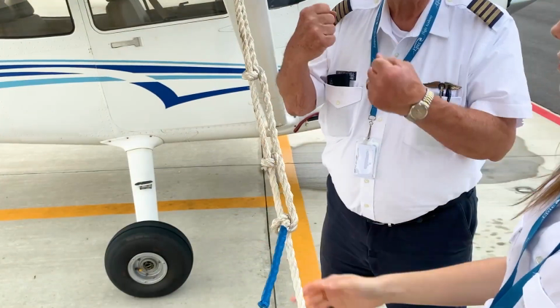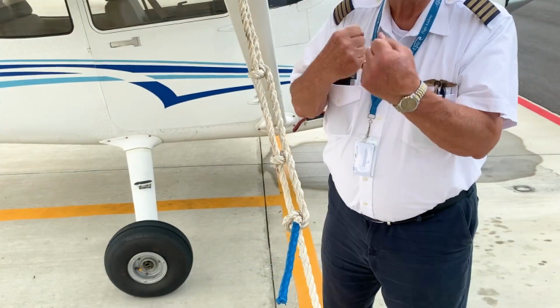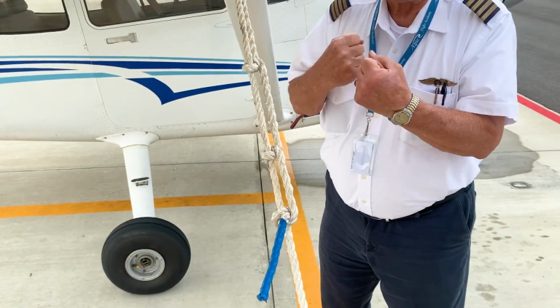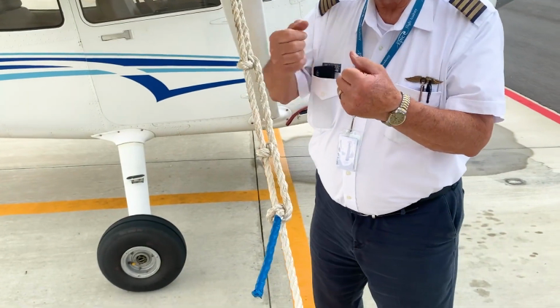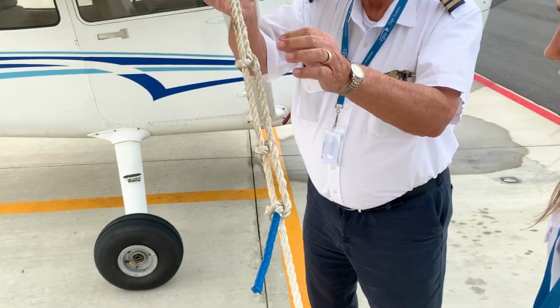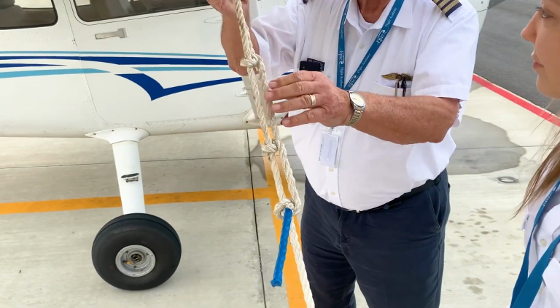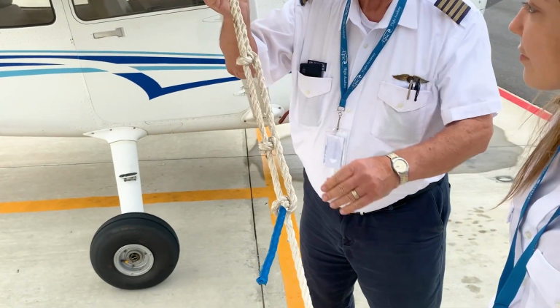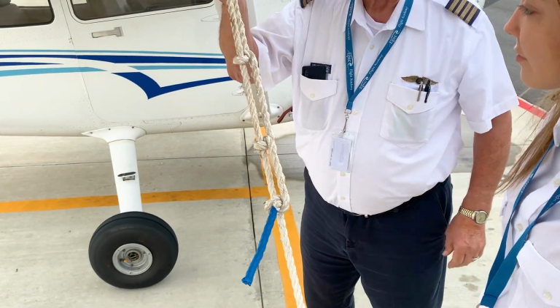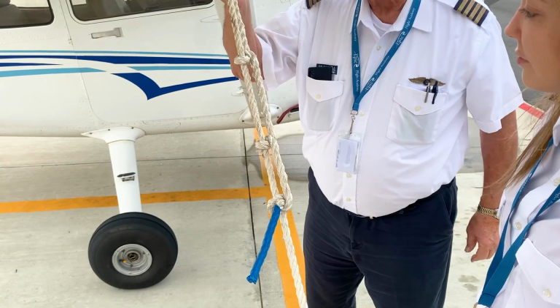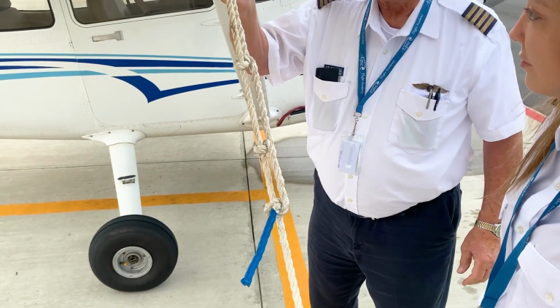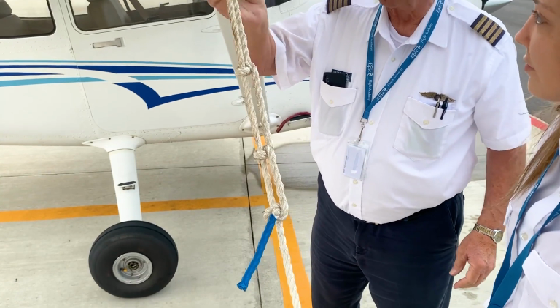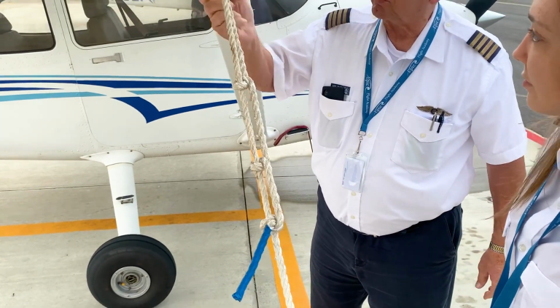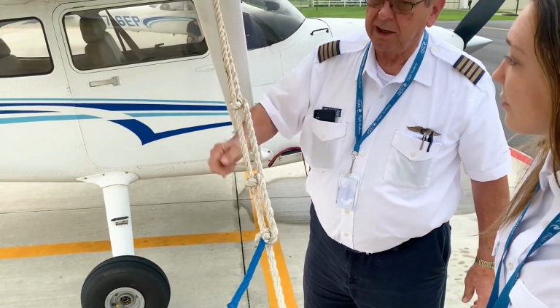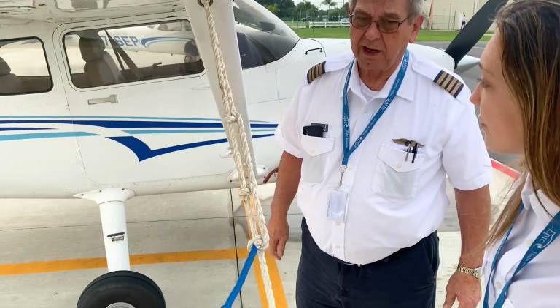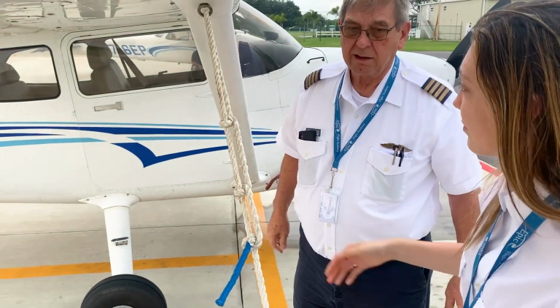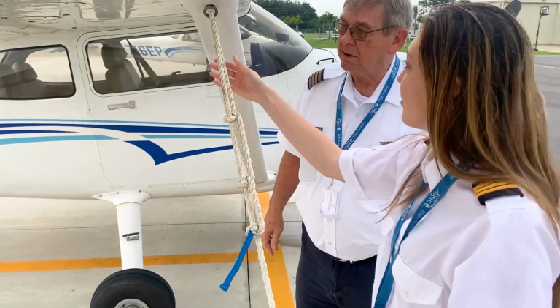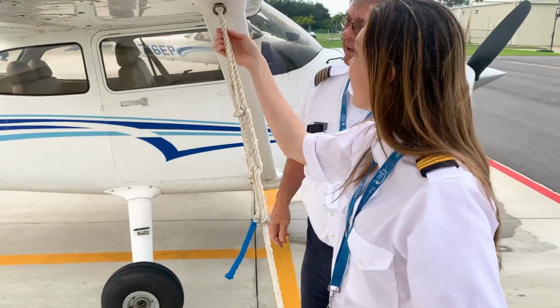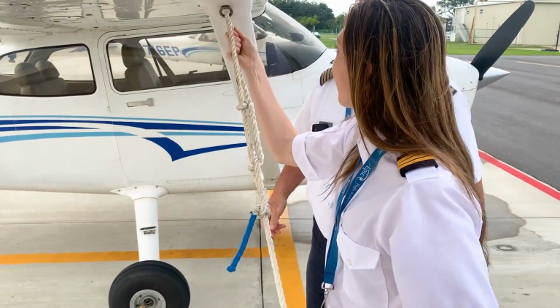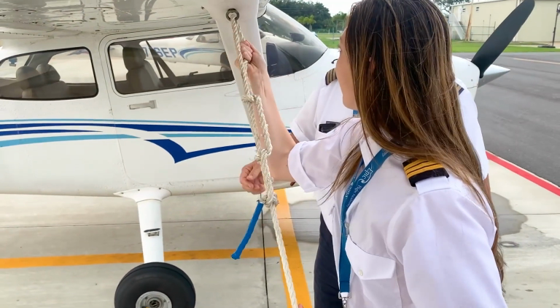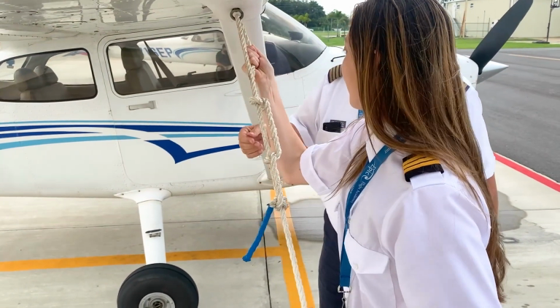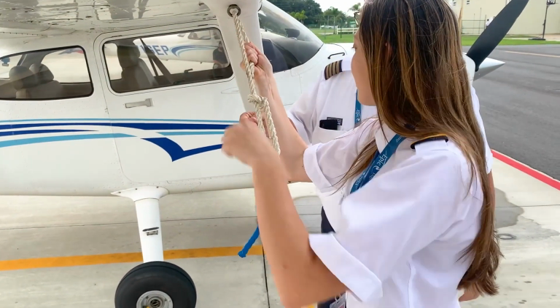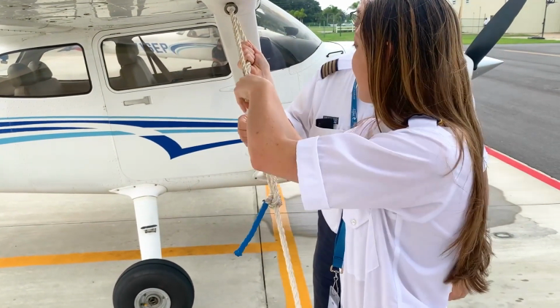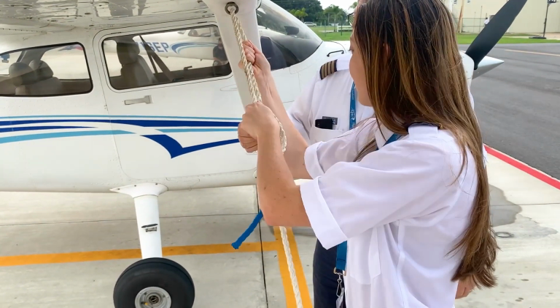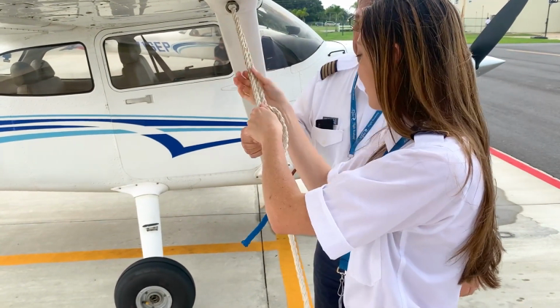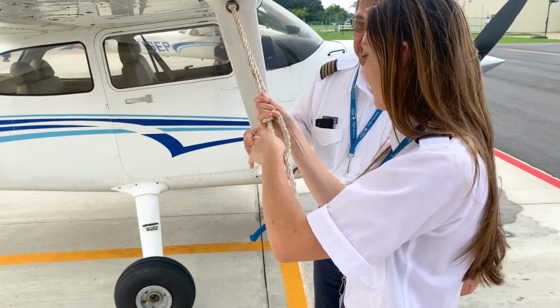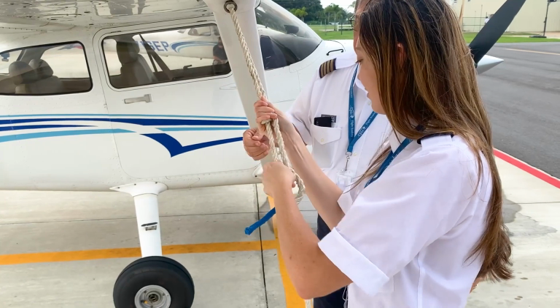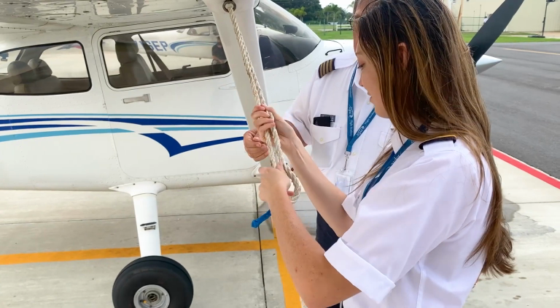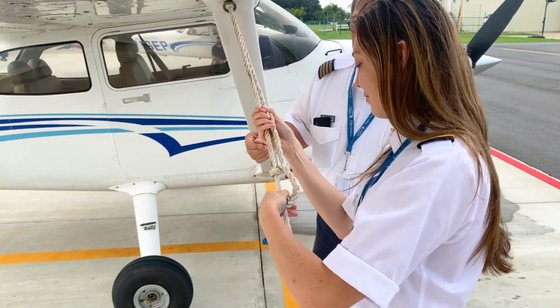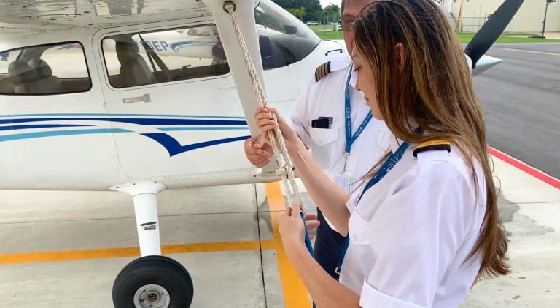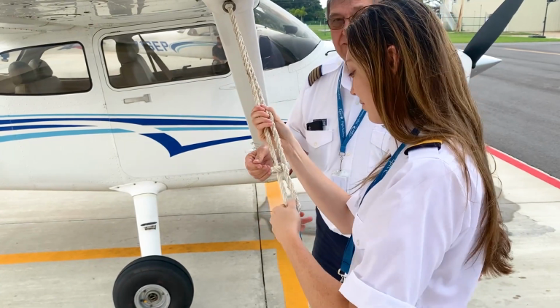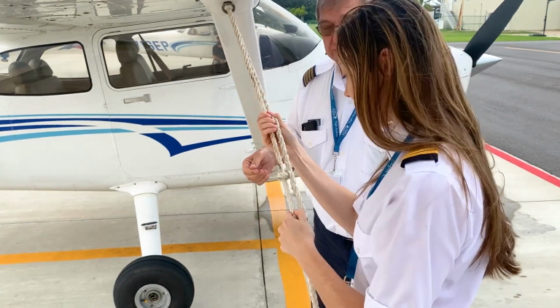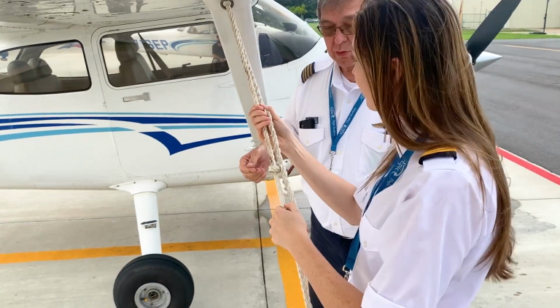The pilot then pulls on the tag end to secure the final knot. To tighten the wing tie-down, the pilot starts with the highest half hitch knot and pulls on the side of the rope that passes through the wing tie-down loop. They then do the same to the next half hitch below.